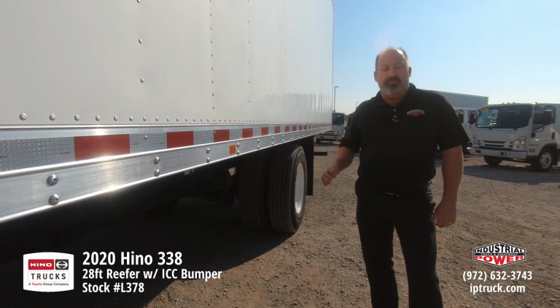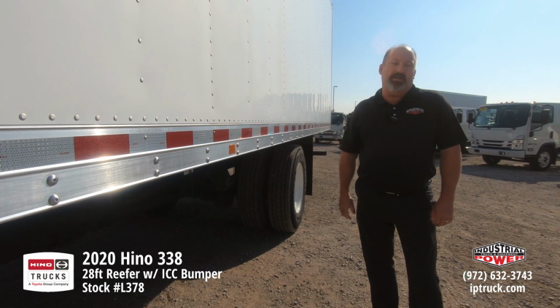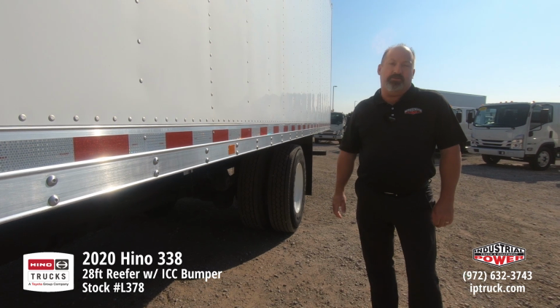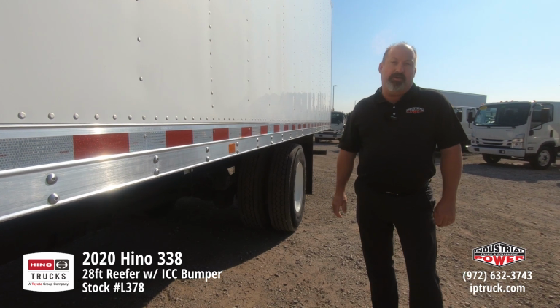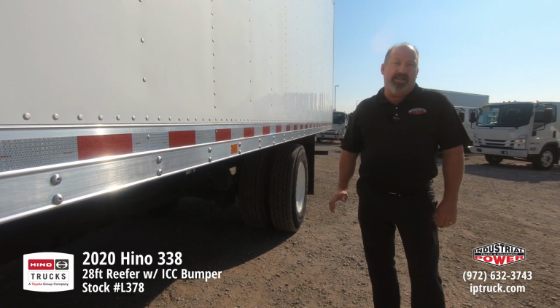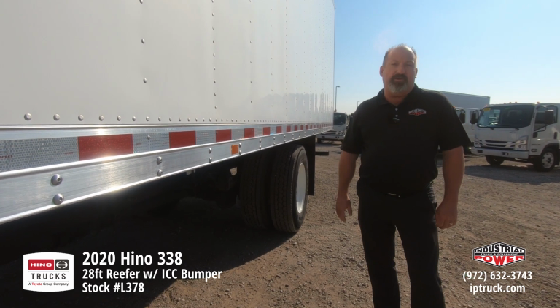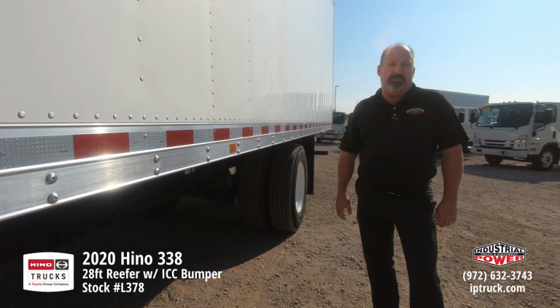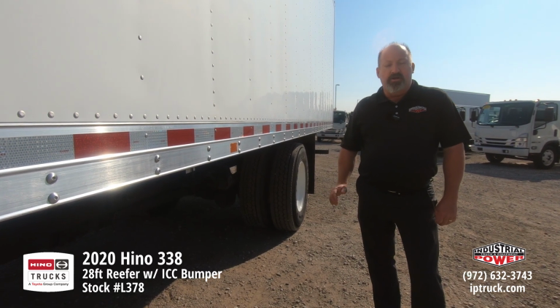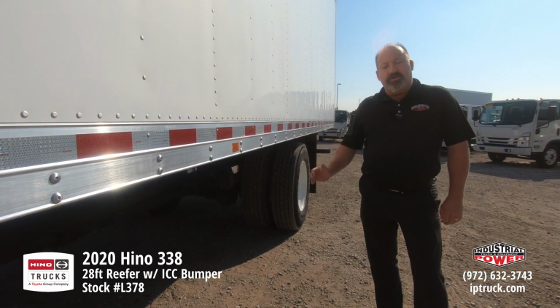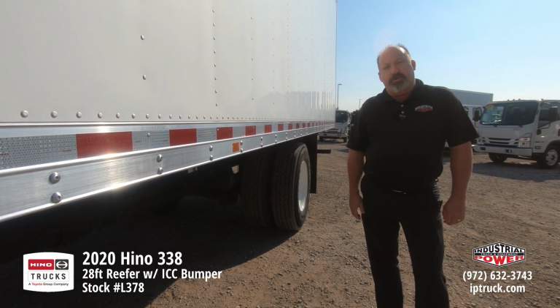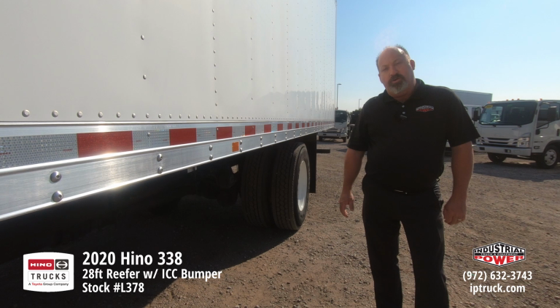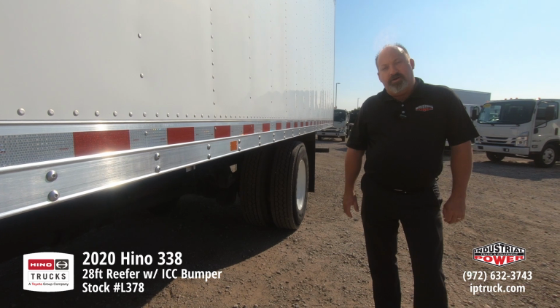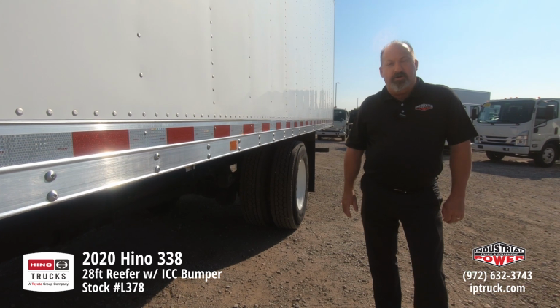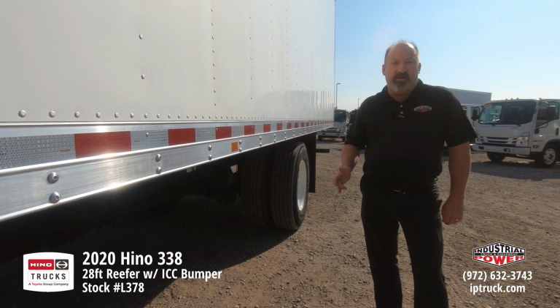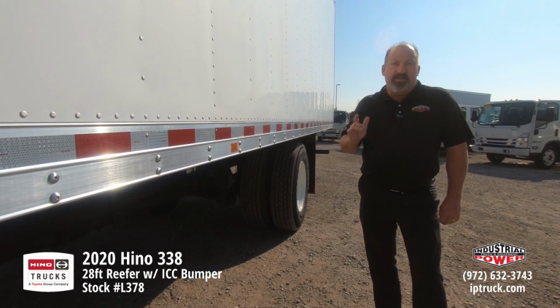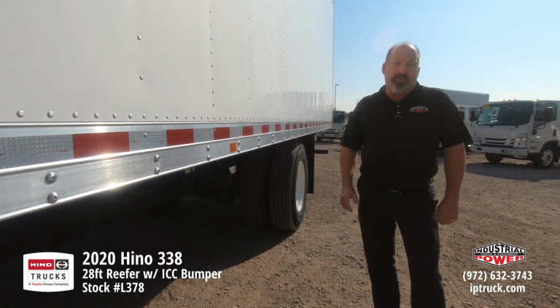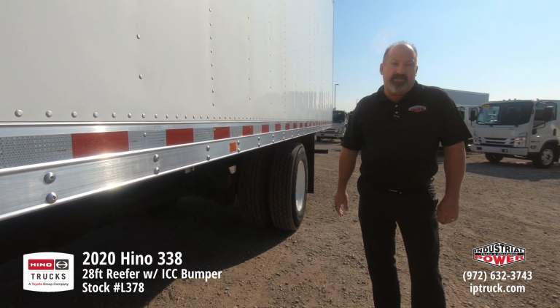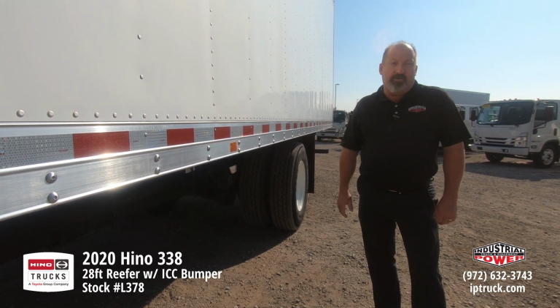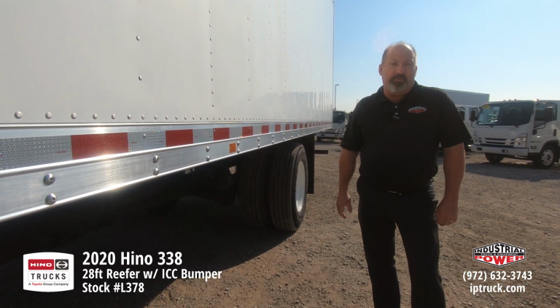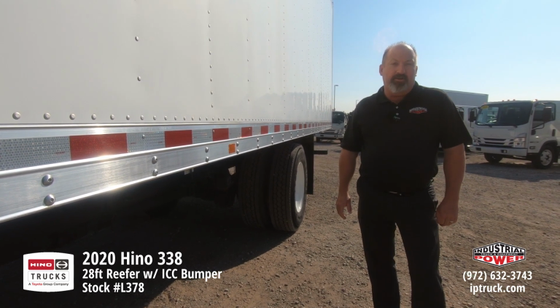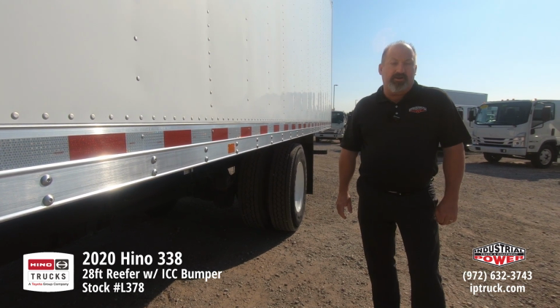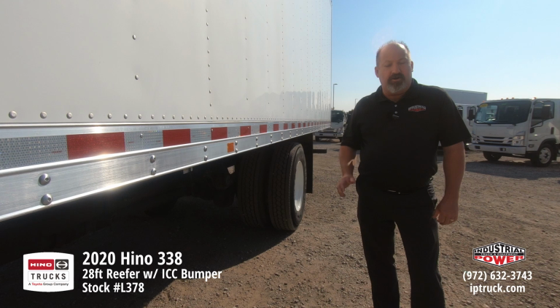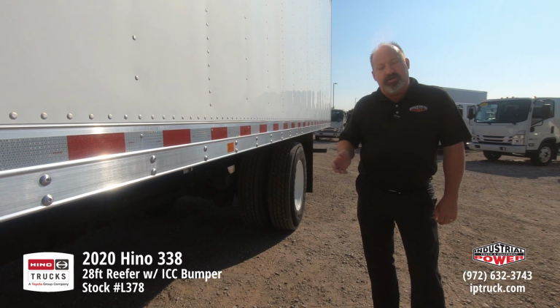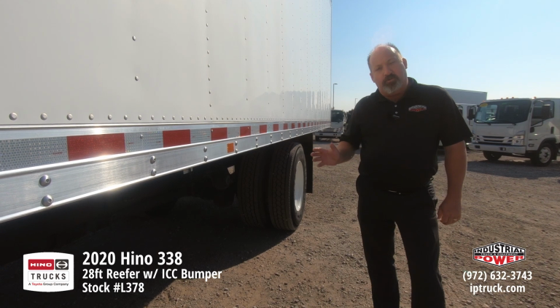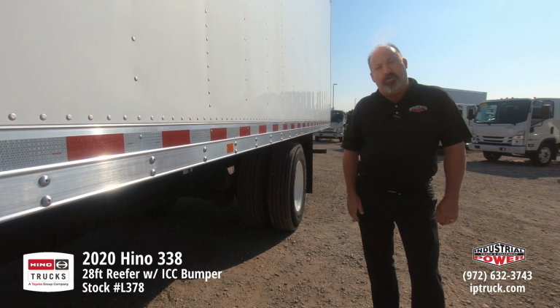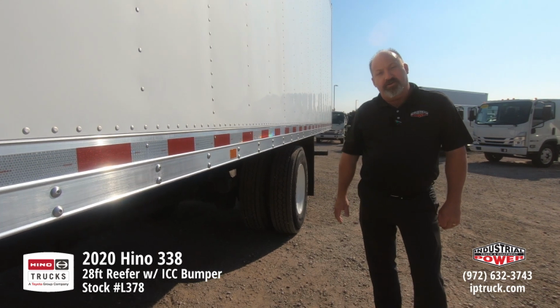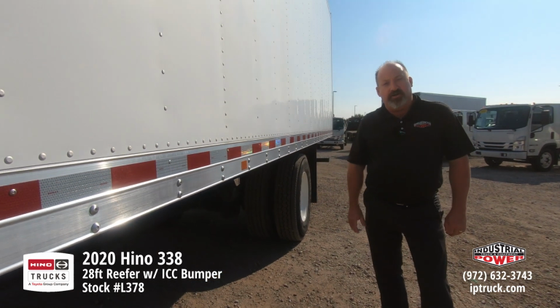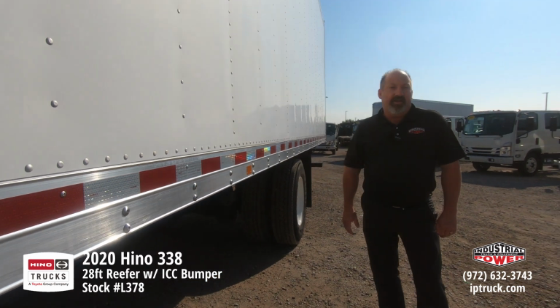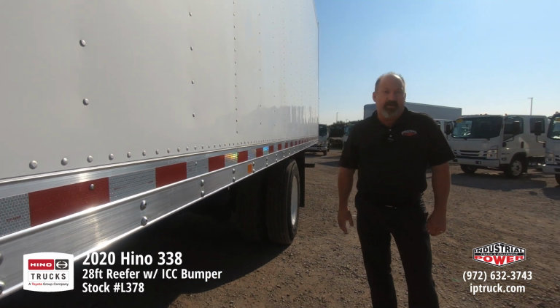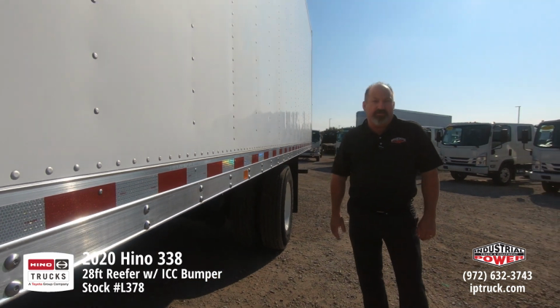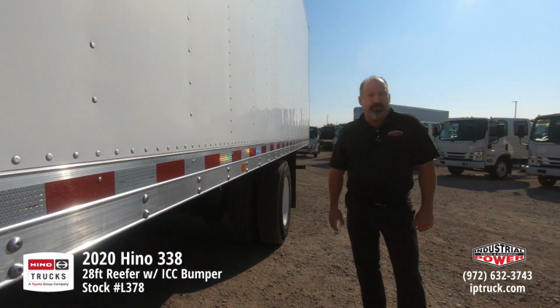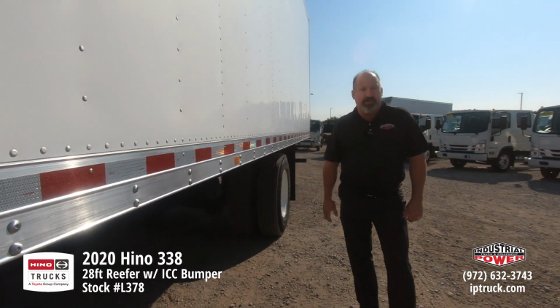Make sure you hit that subscribe button and the notification bell so every time we put new equipment on, you'll be notified. Stick with us for a second — we're going to pop the hood on this truck, get it started up, and give you a little more intimate walk-around of this truck. And as always, we do appreciate your time.